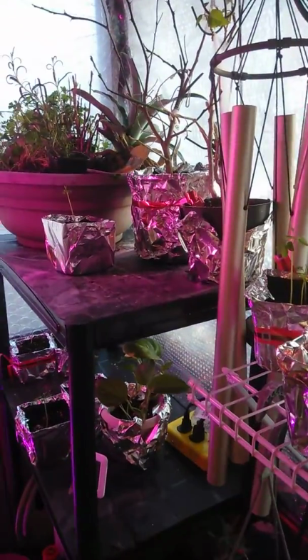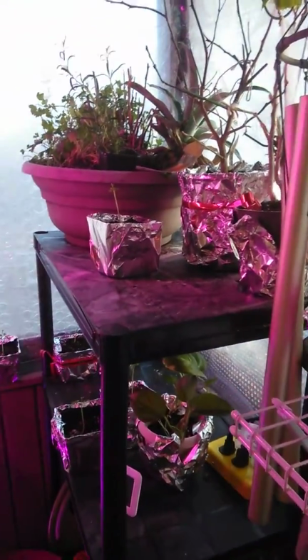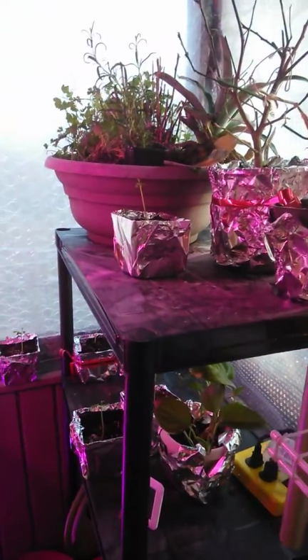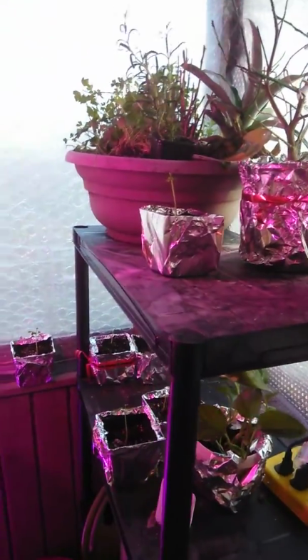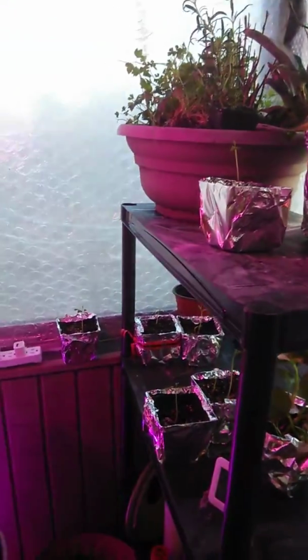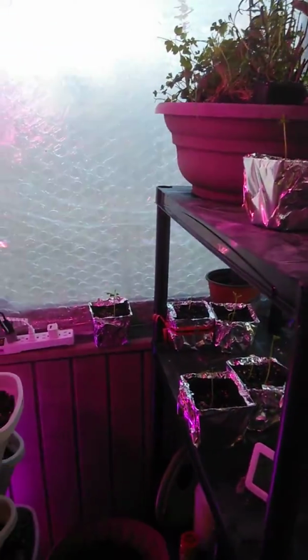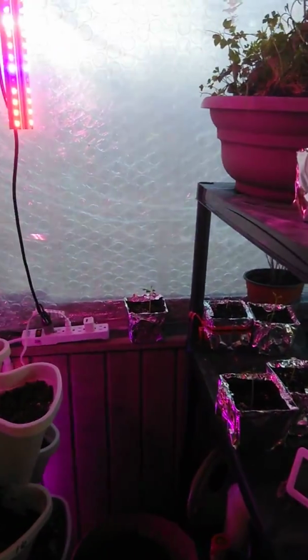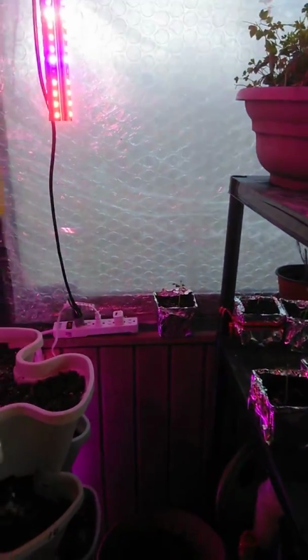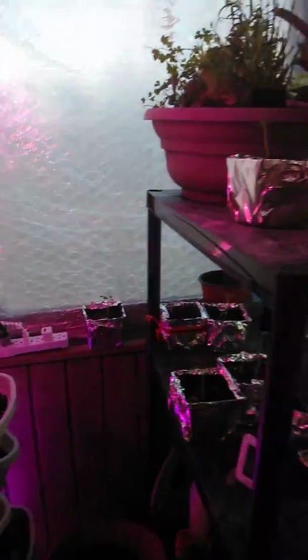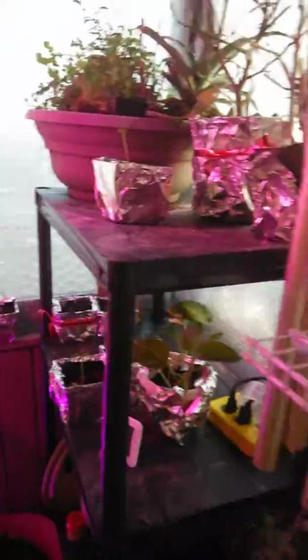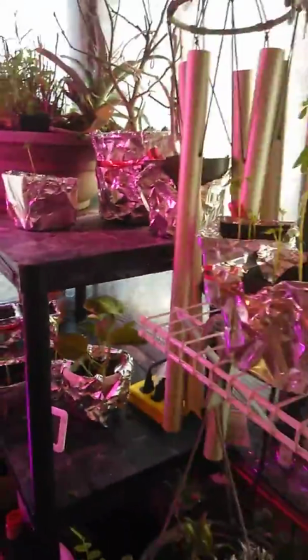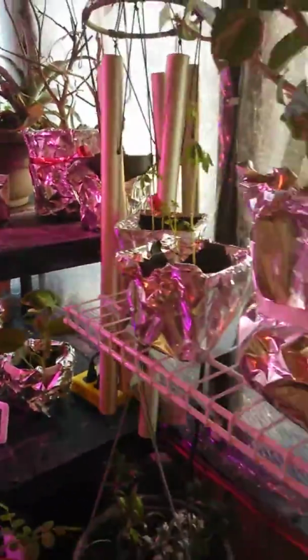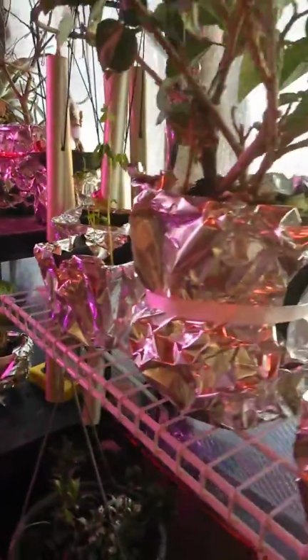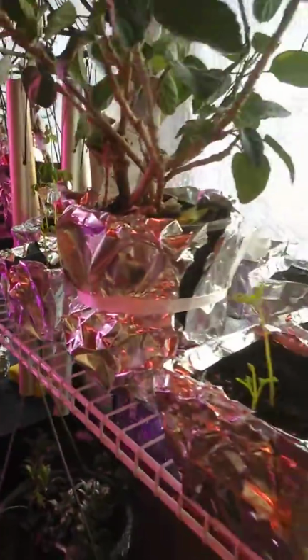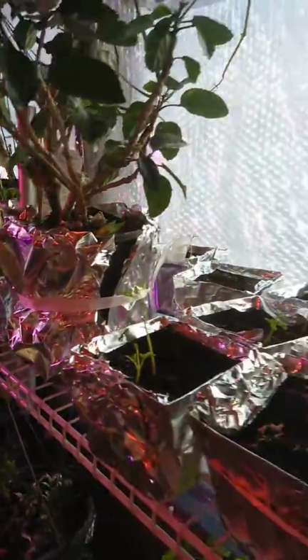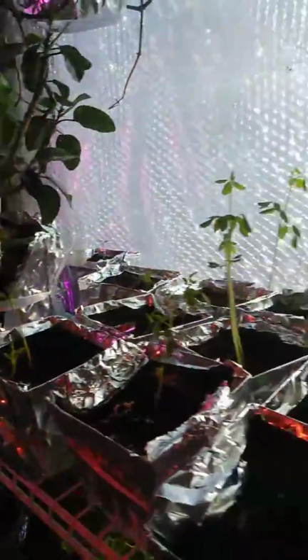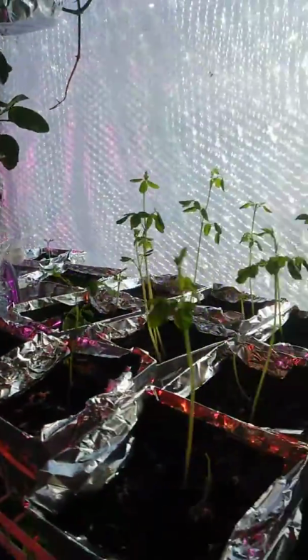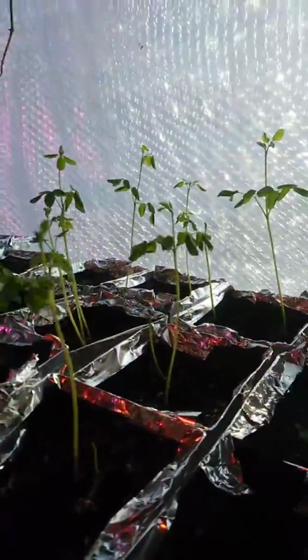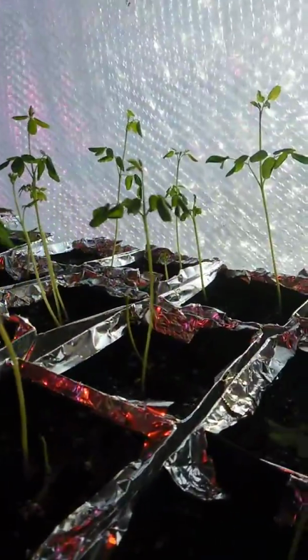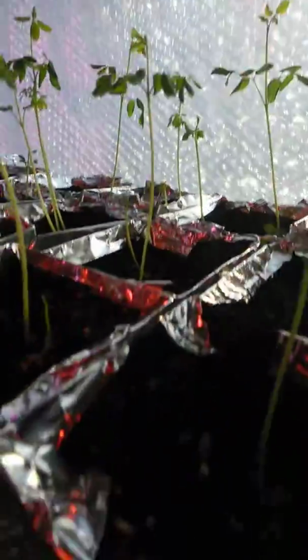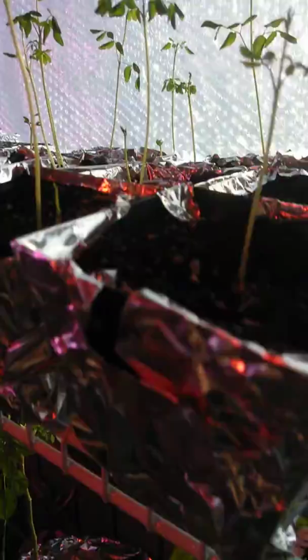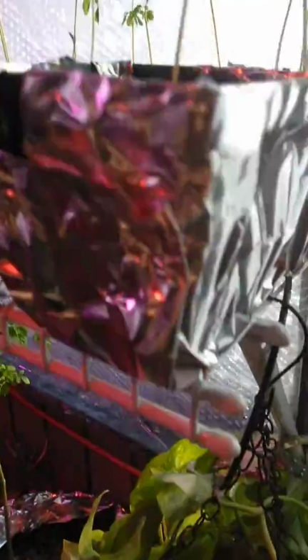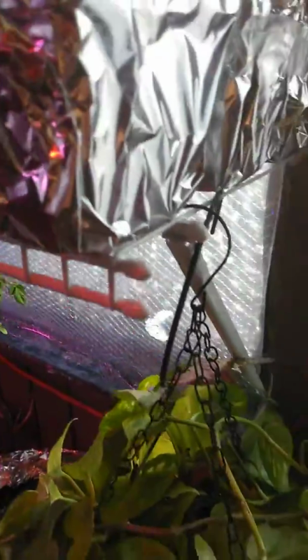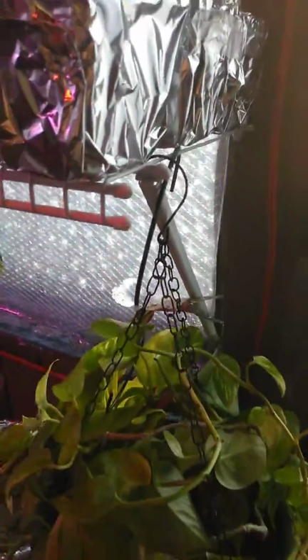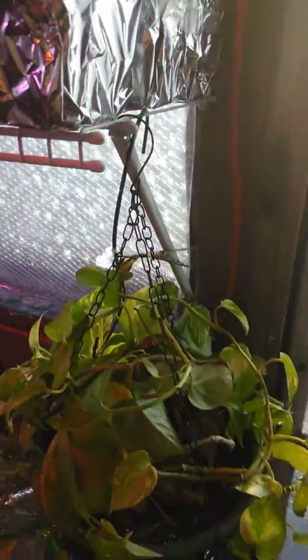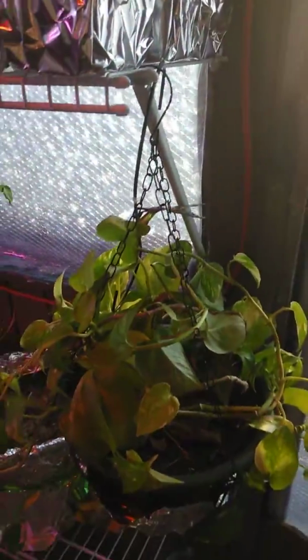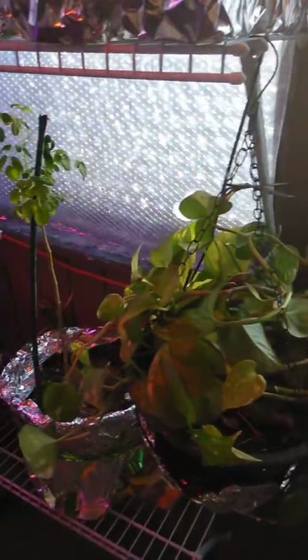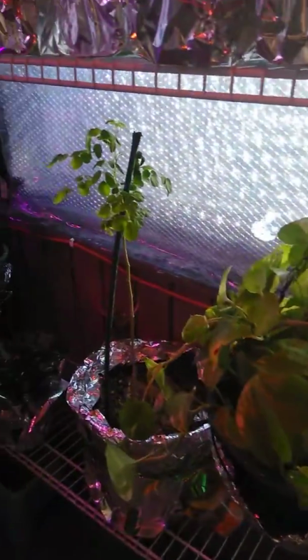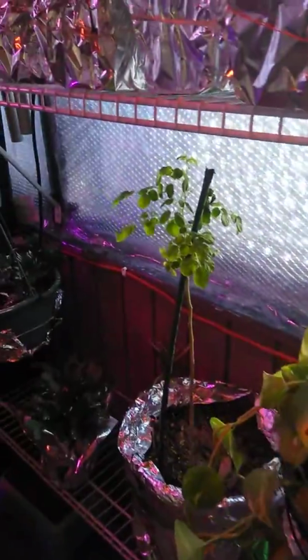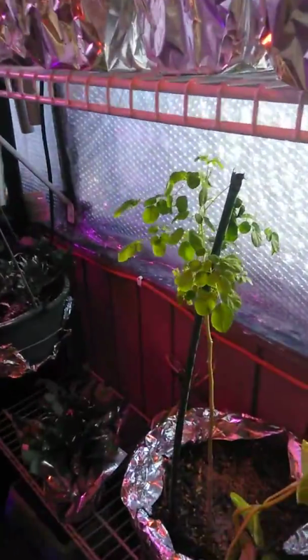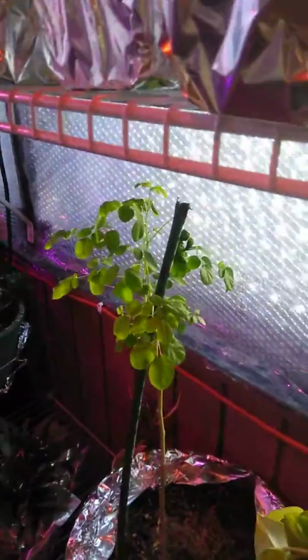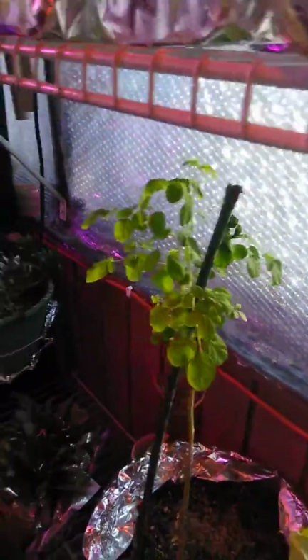We have moringas growing everywhere and they're doing fabulous back here. Look how nice and cute they are. The houseplants are happy, and there's a moringa tree that's happy too.